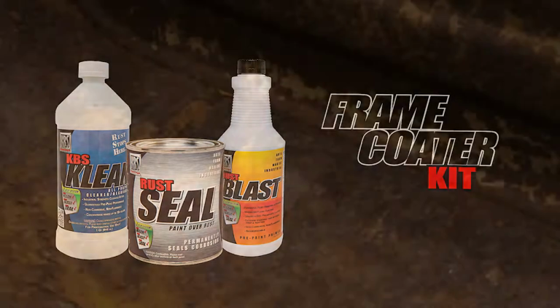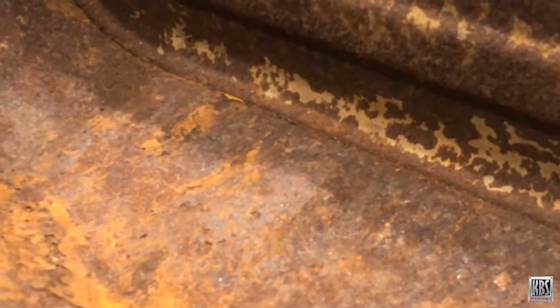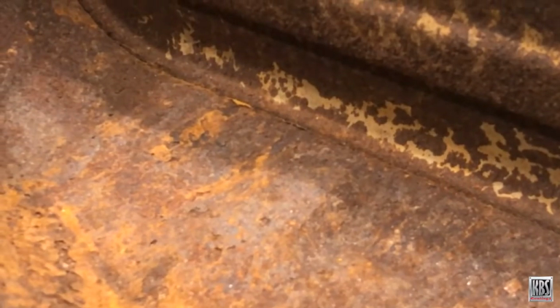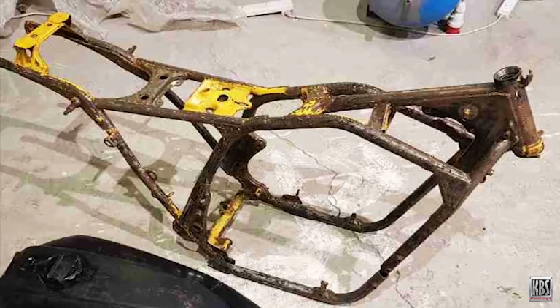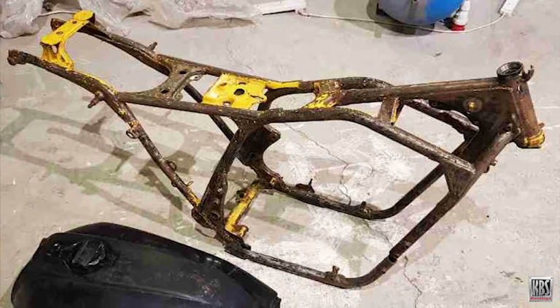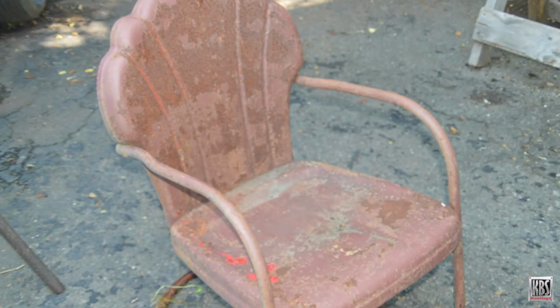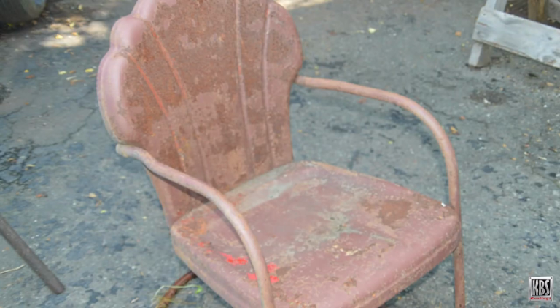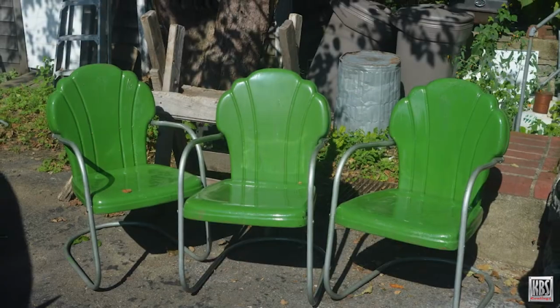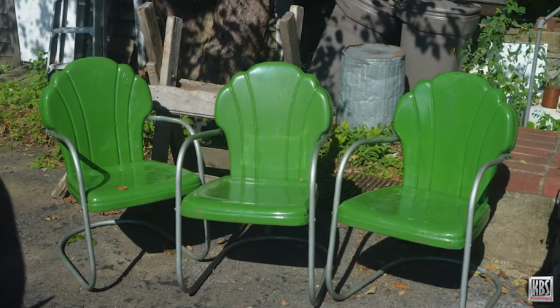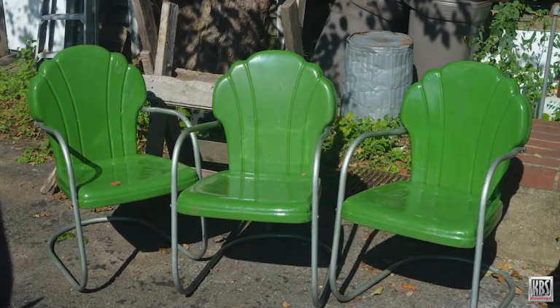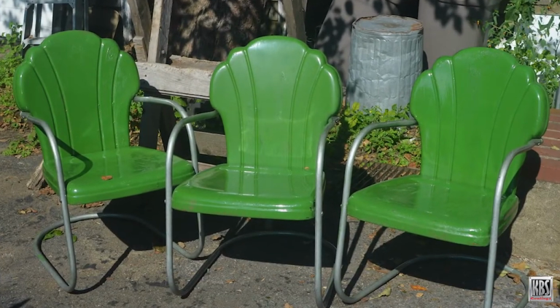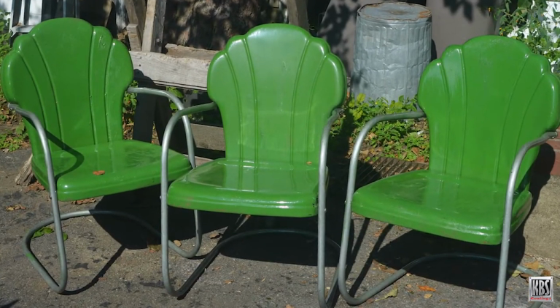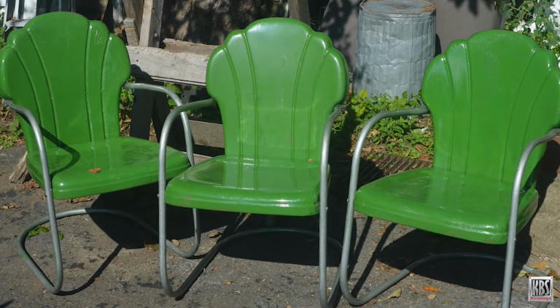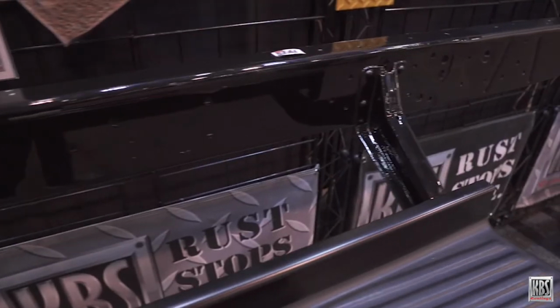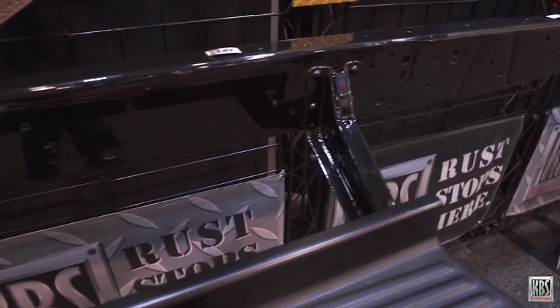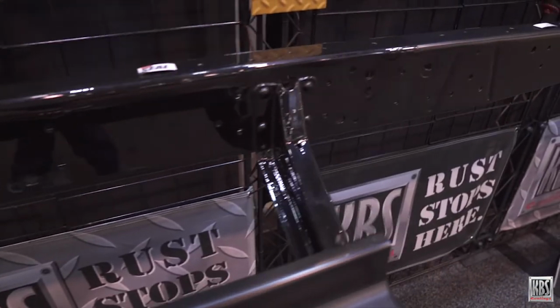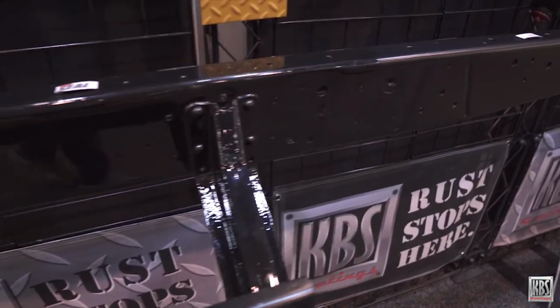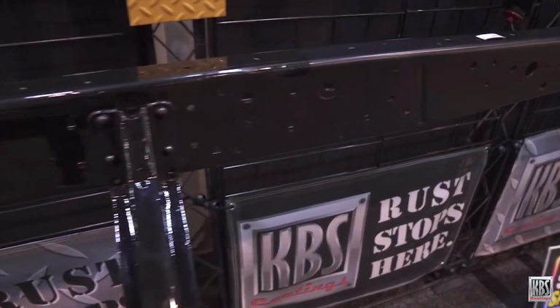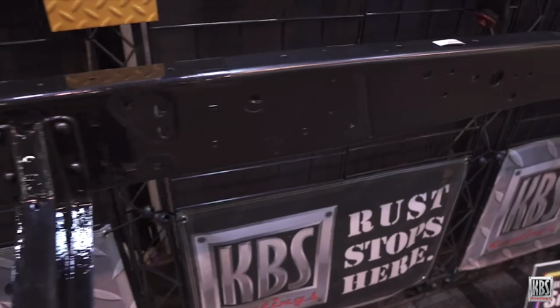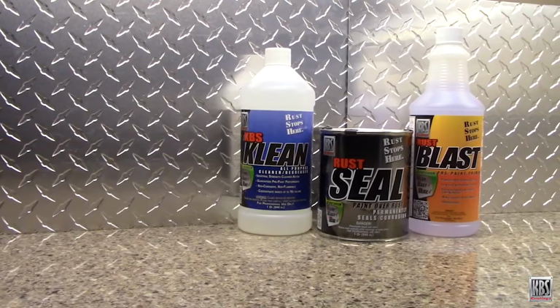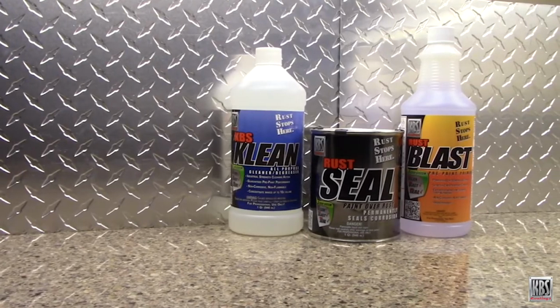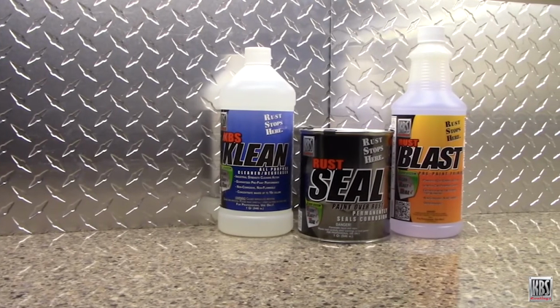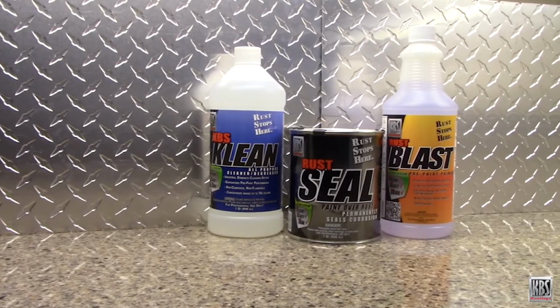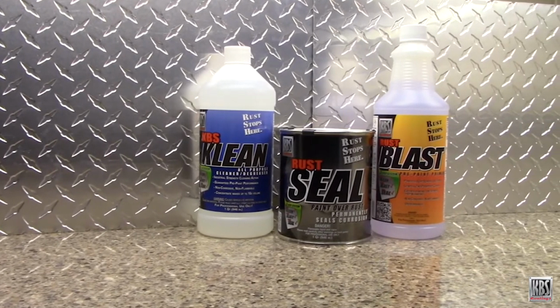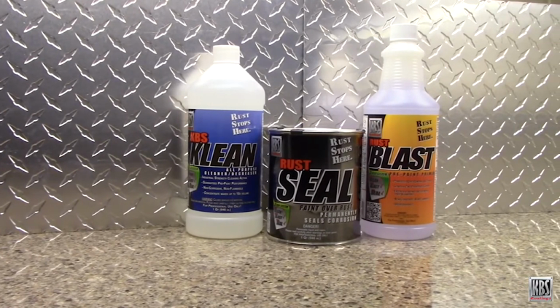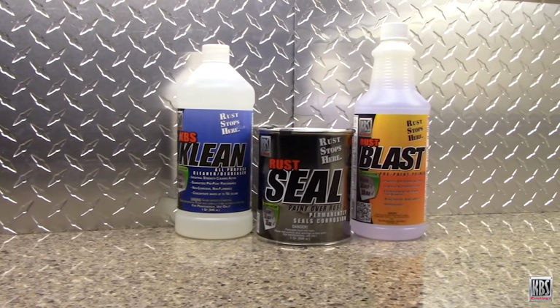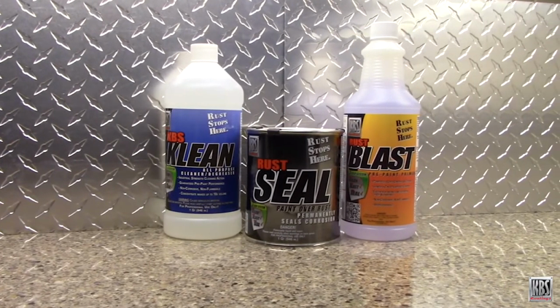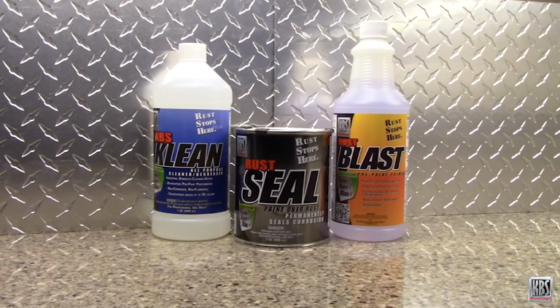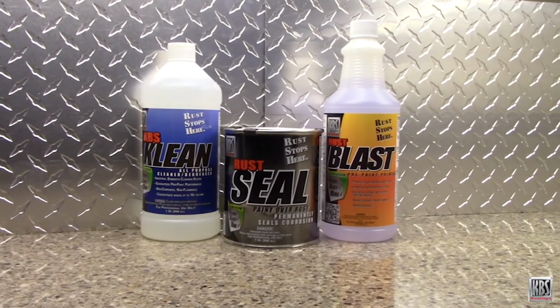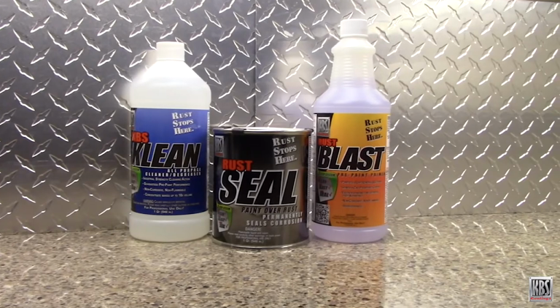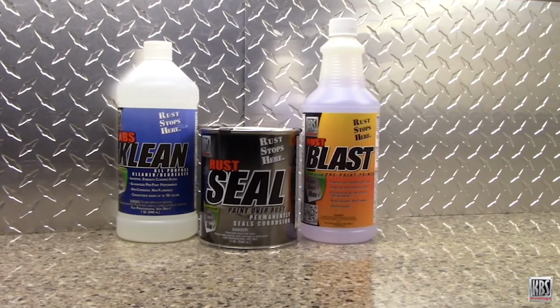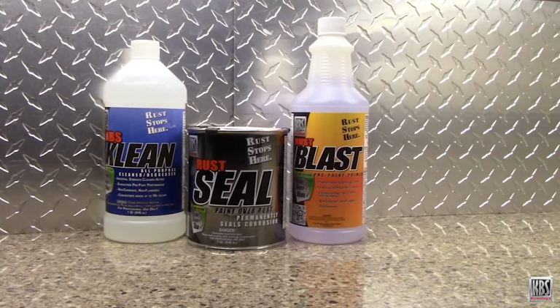Rust not only looks bad, it can weaken metal. Or you can stop rust and get a great-looking rust-proof finish with the KBS Coatings Frame Coater Kit. The Frame Coater Kit is the most effective rust and corrosion prevention system available today.